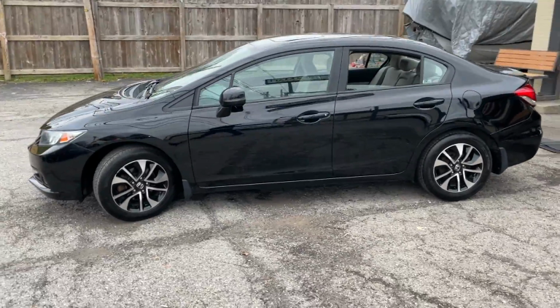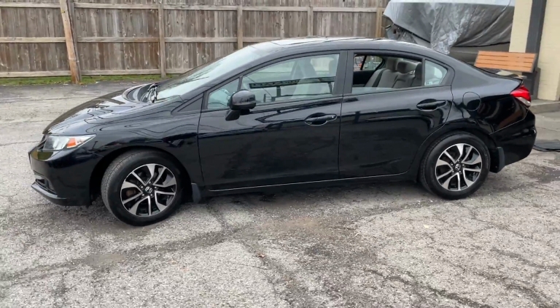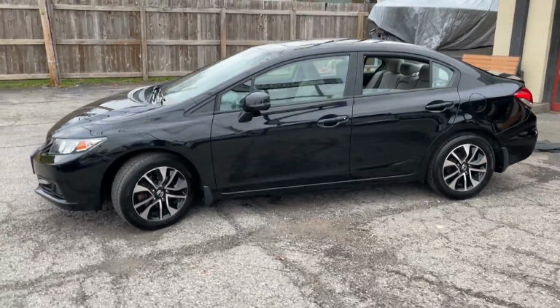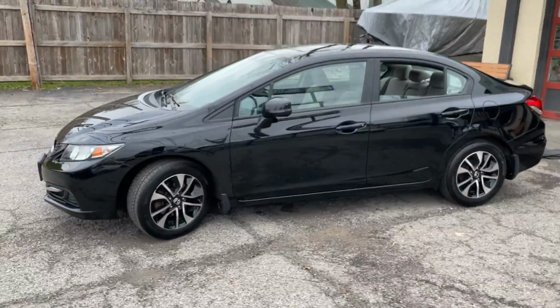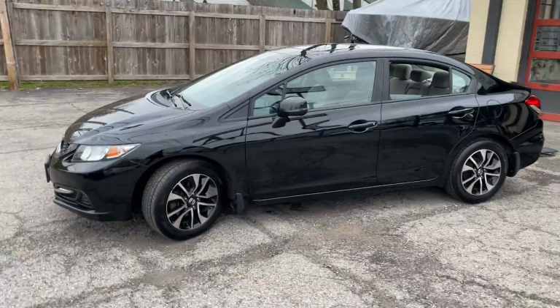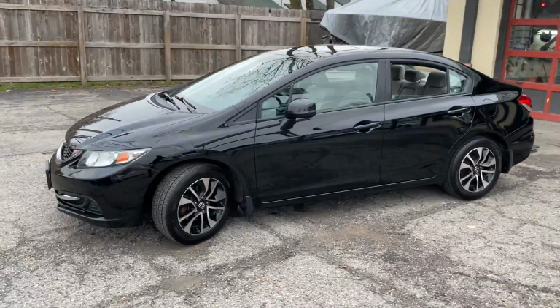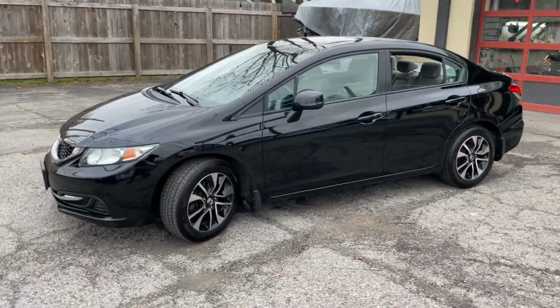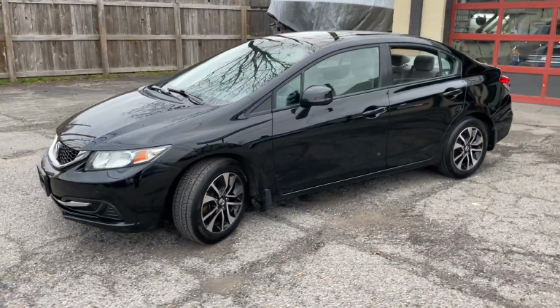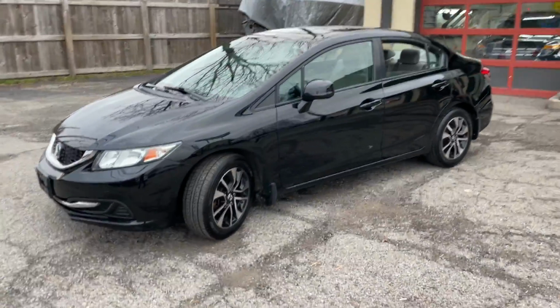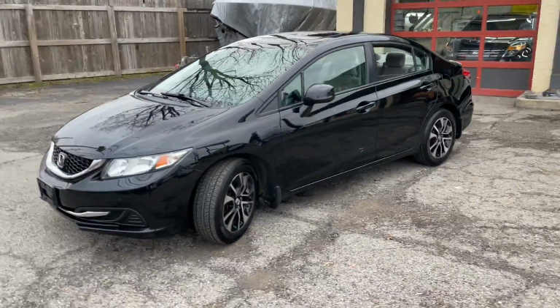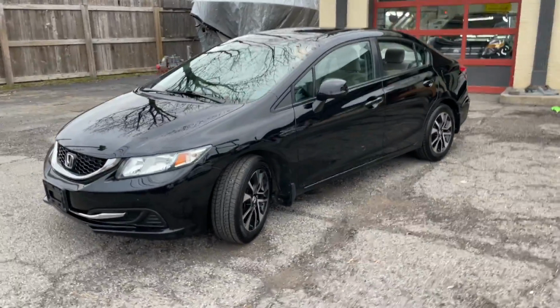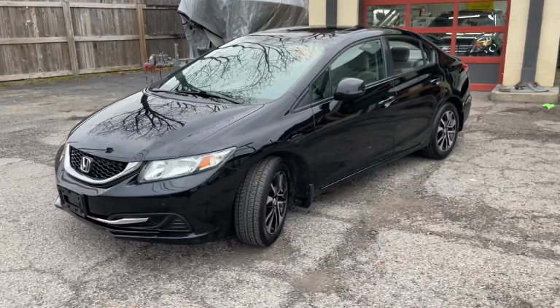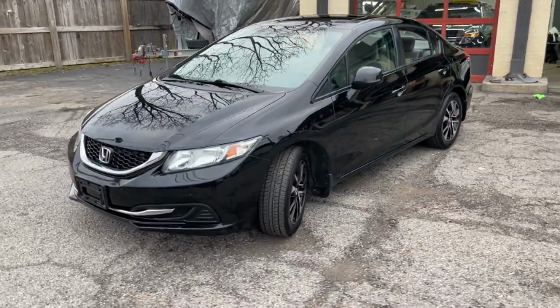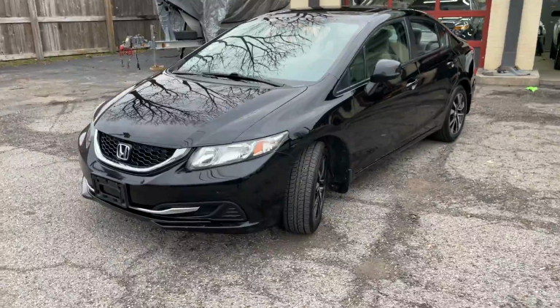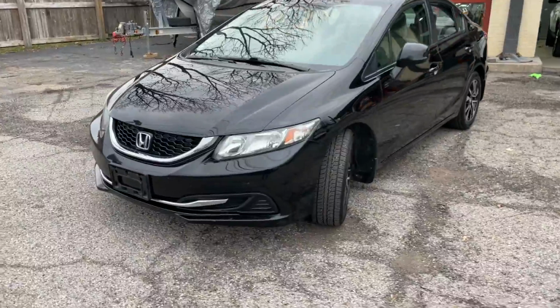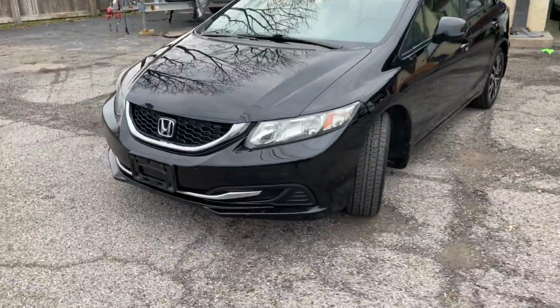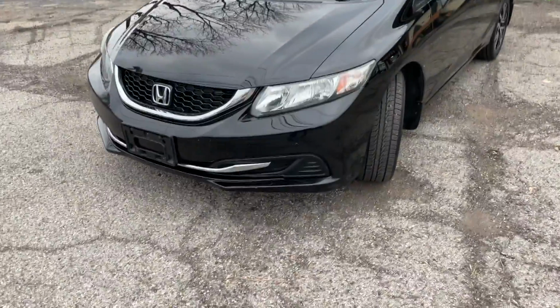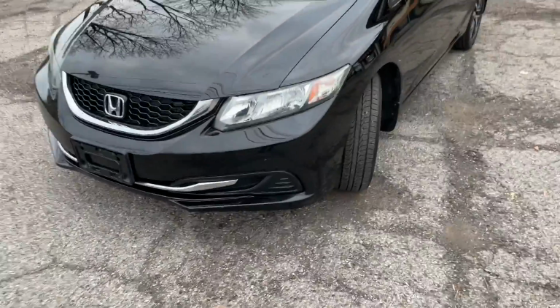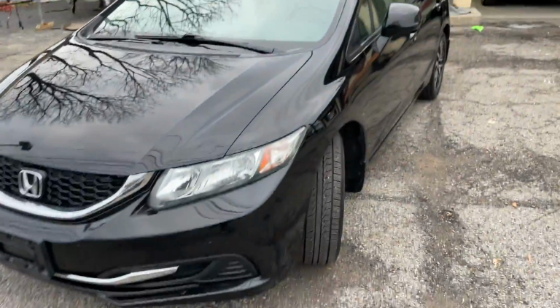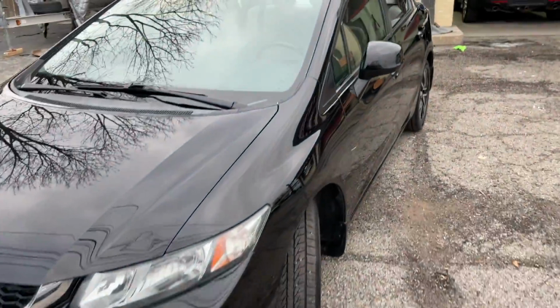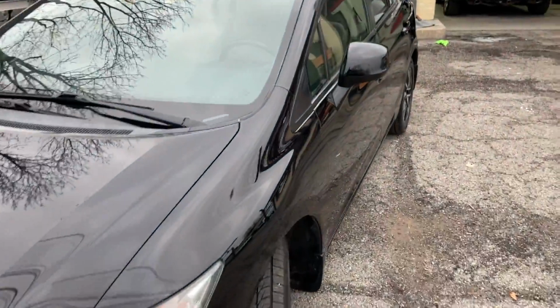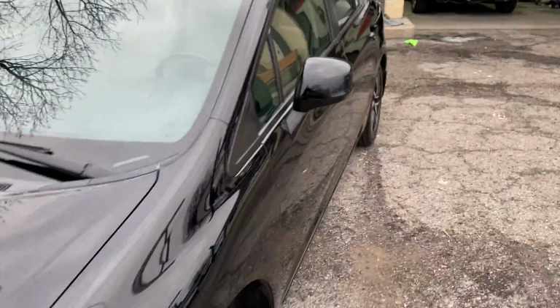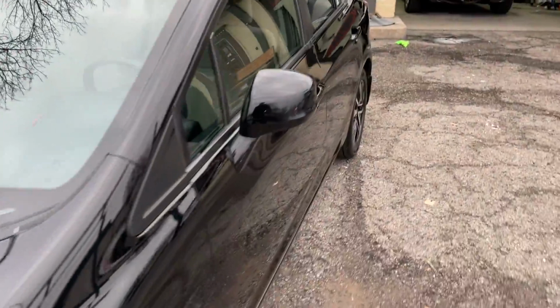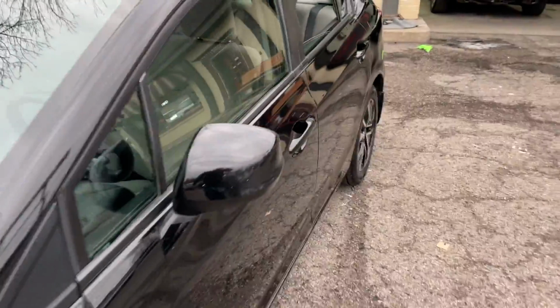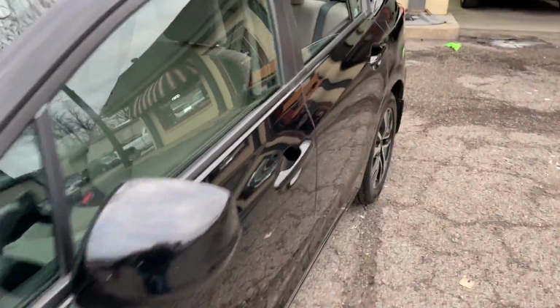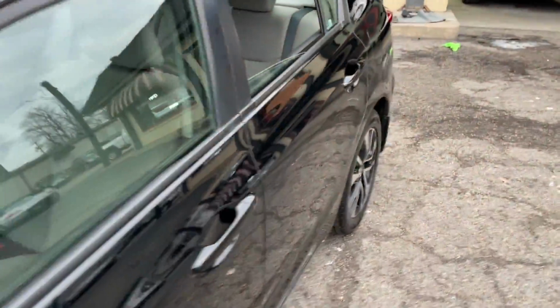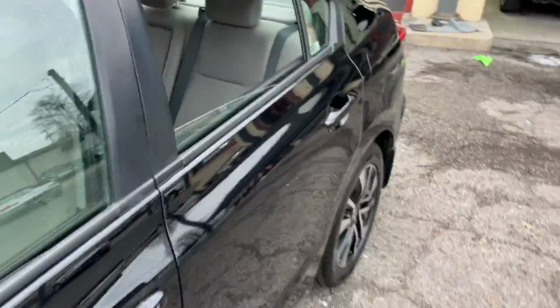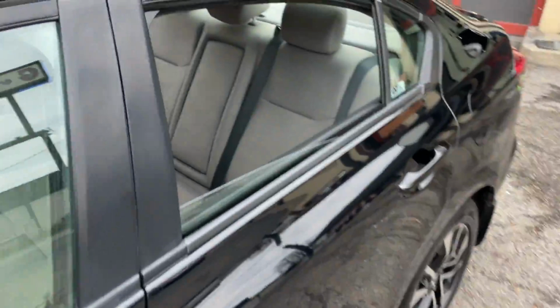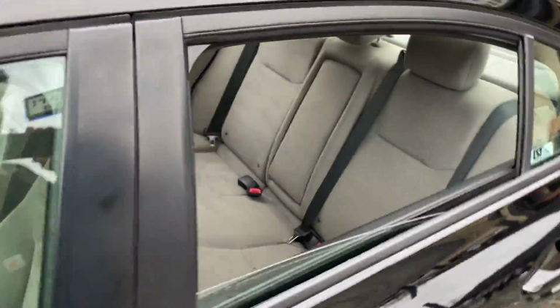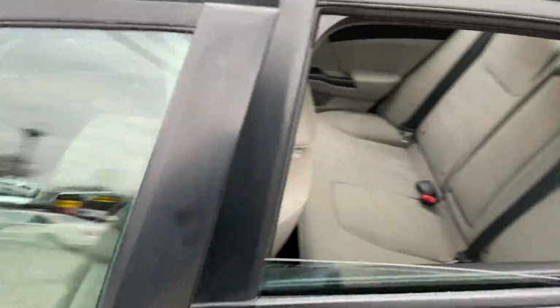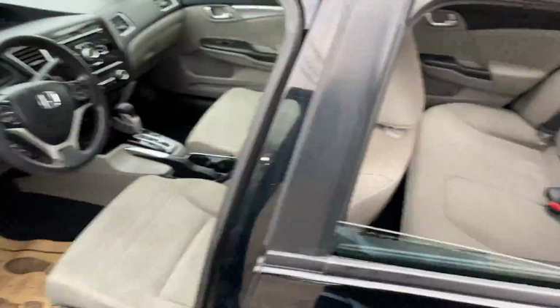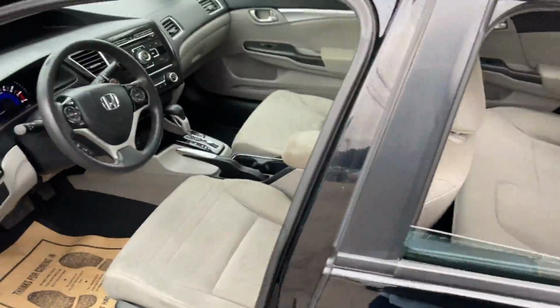As you can see, this looks sharp in black with the sport black wheels. Headlights look good, nice clean shine on this vehicle. It's been through our service.